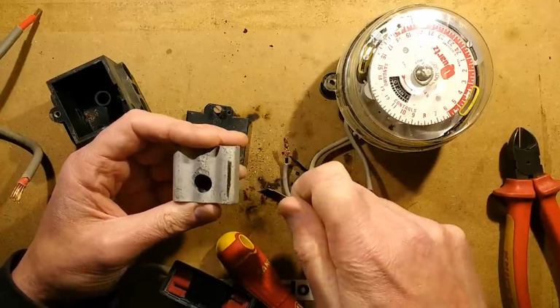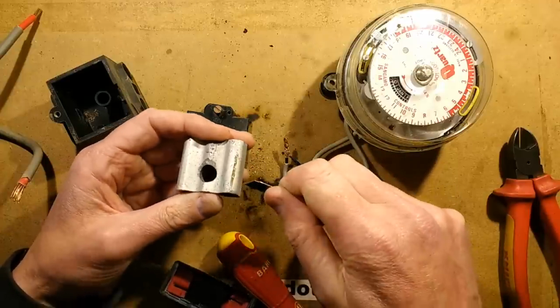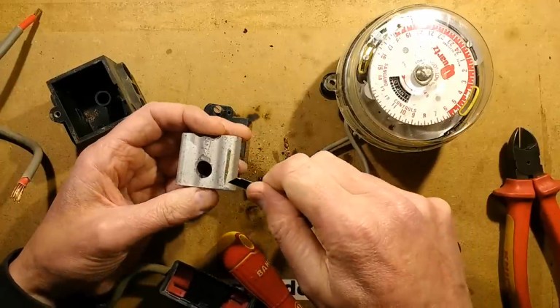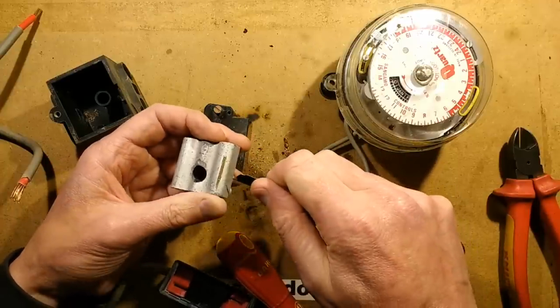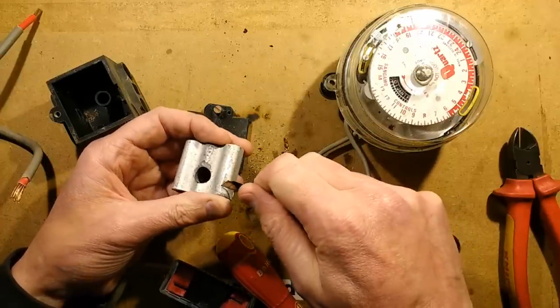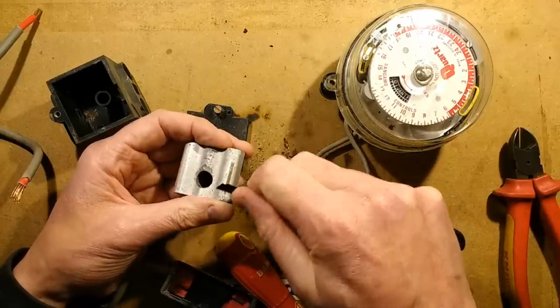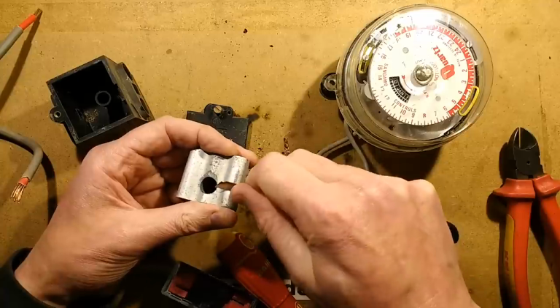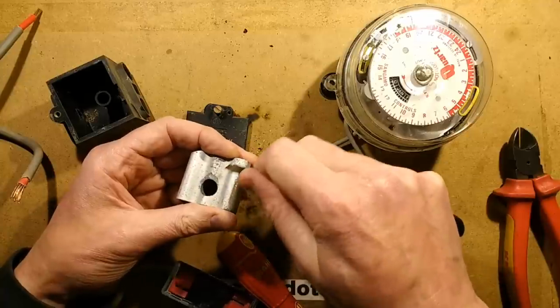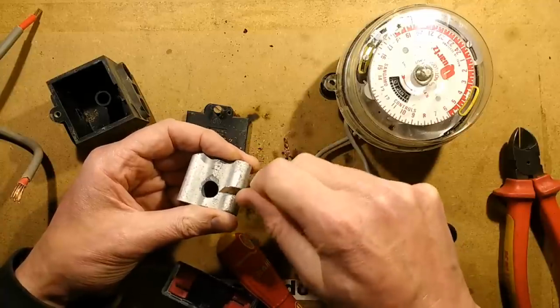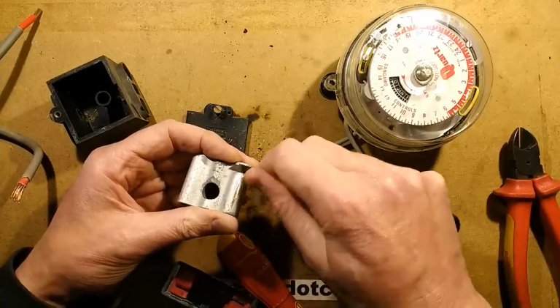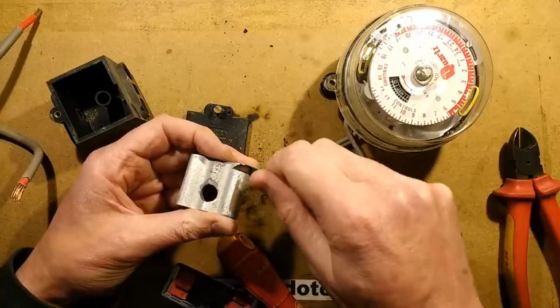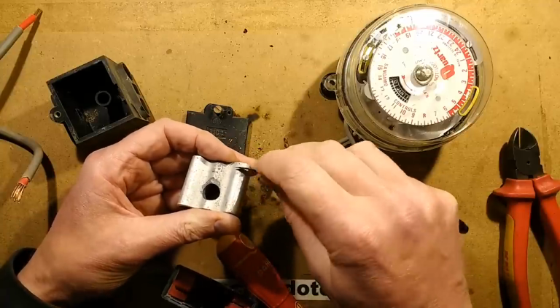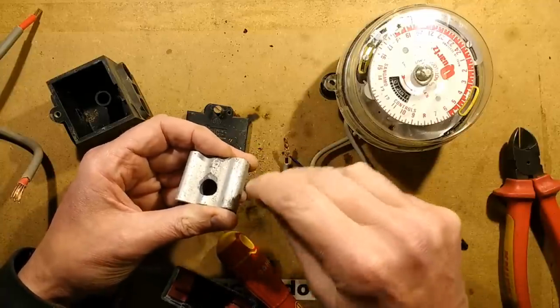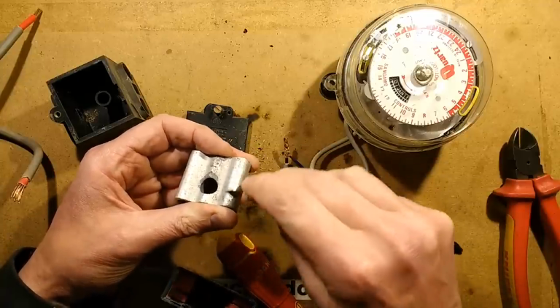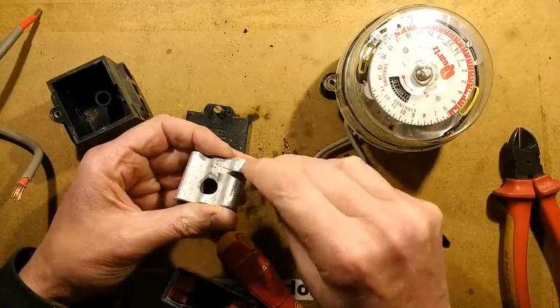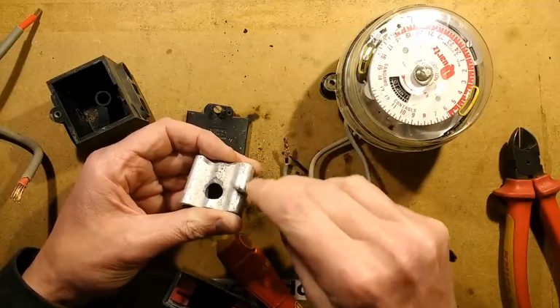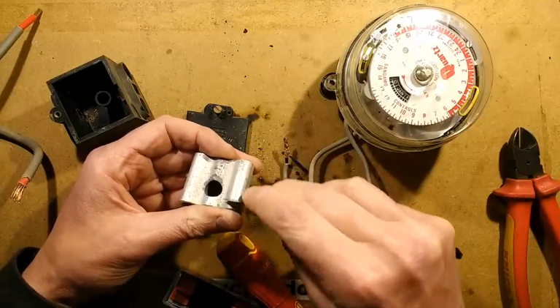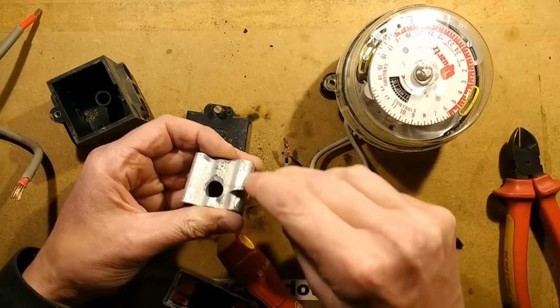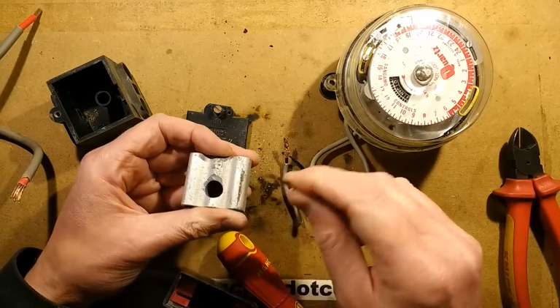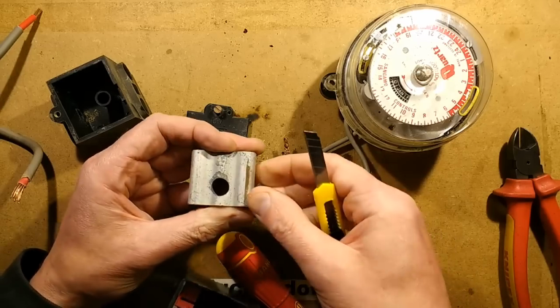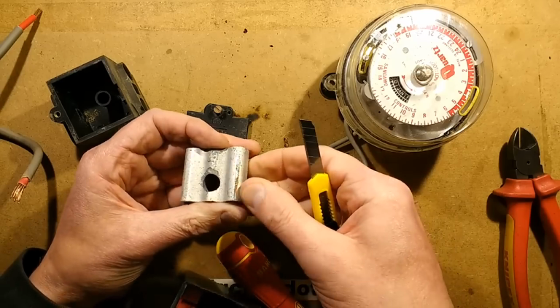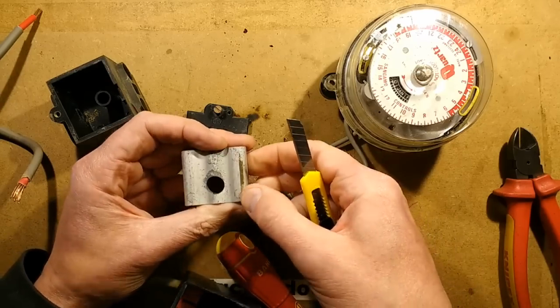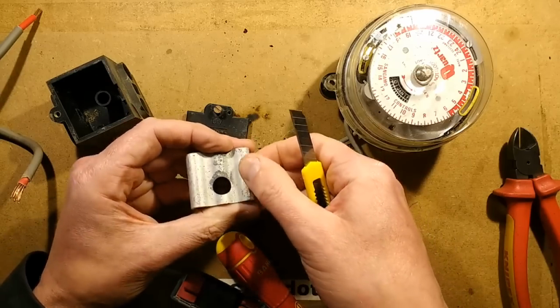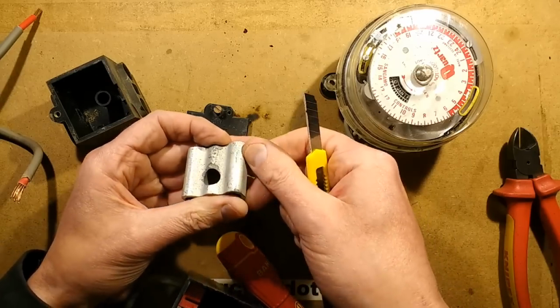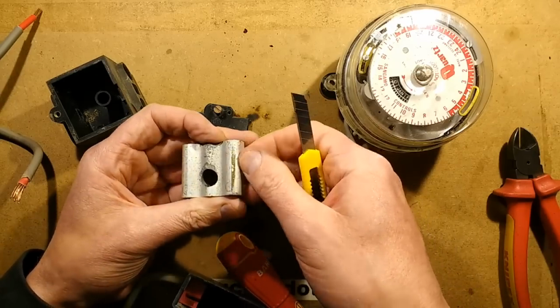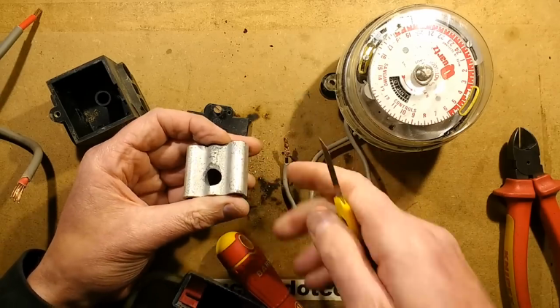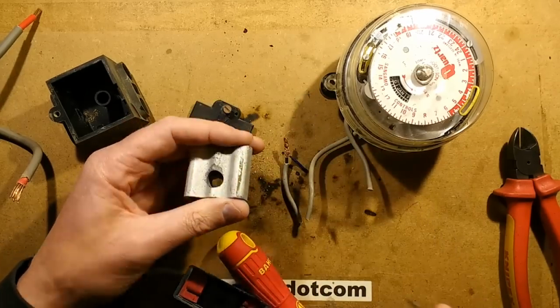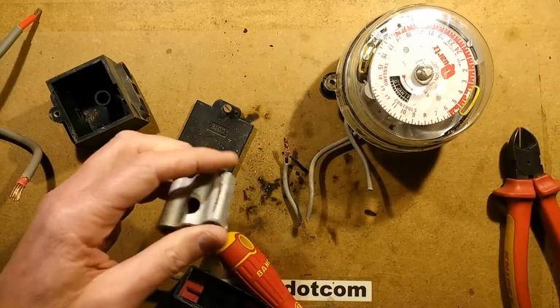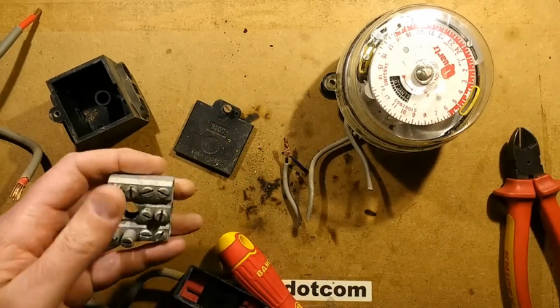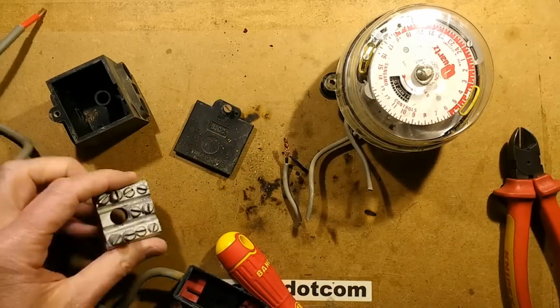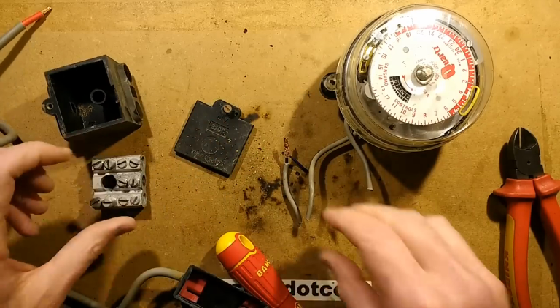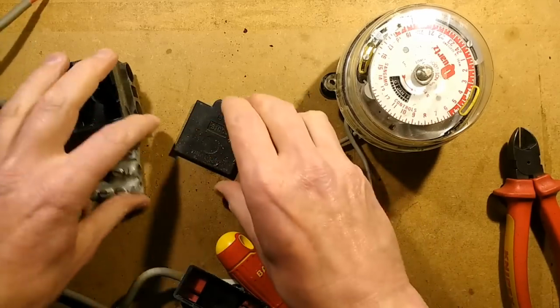After scratching it, yeah, it's brass under there — plated brass.